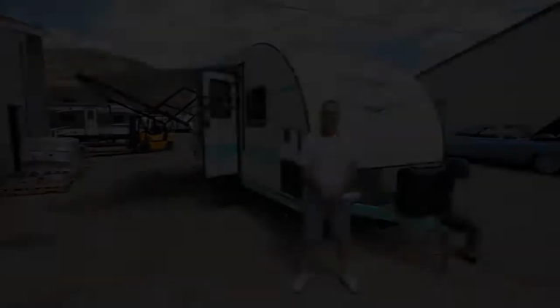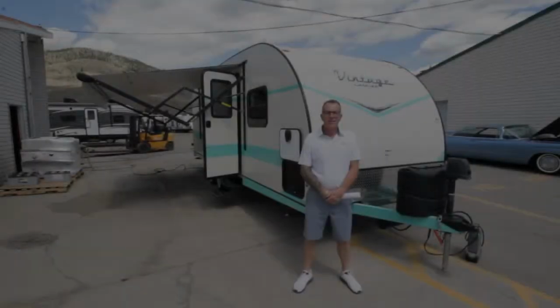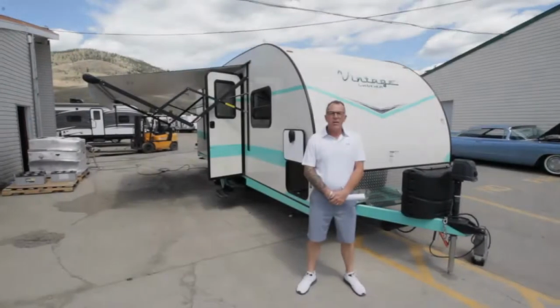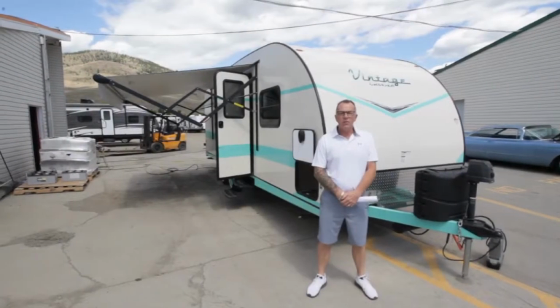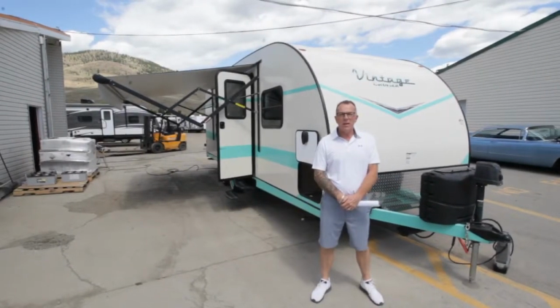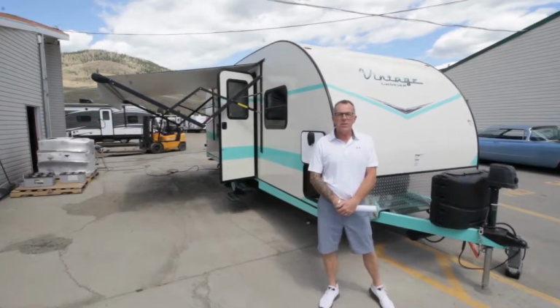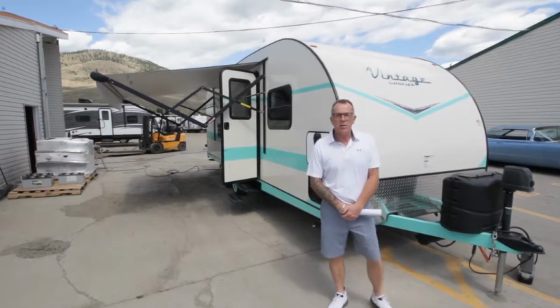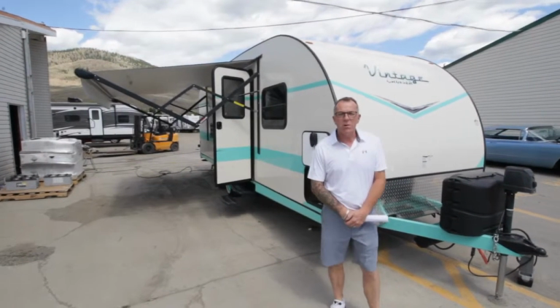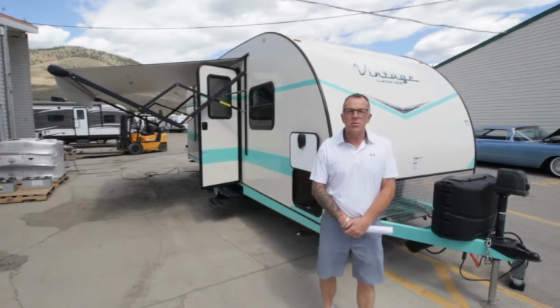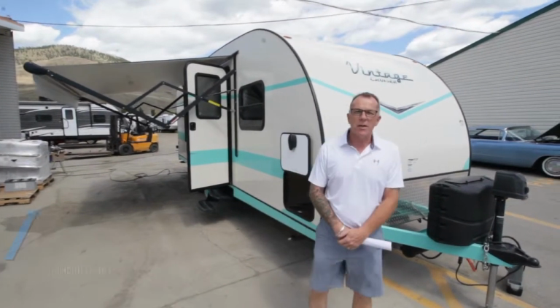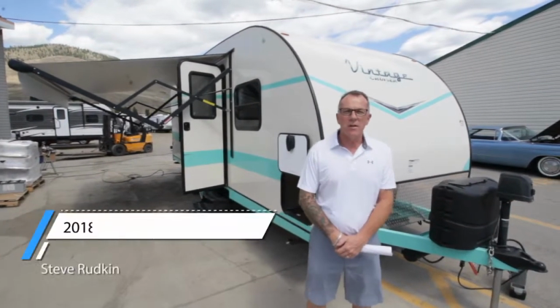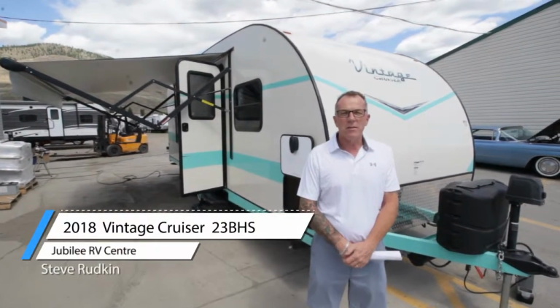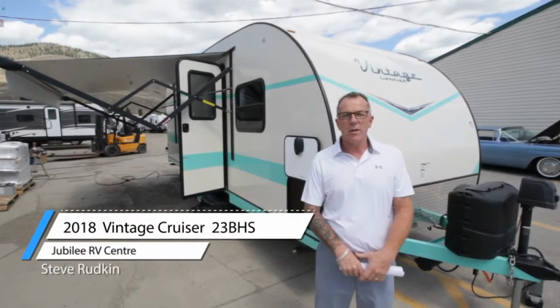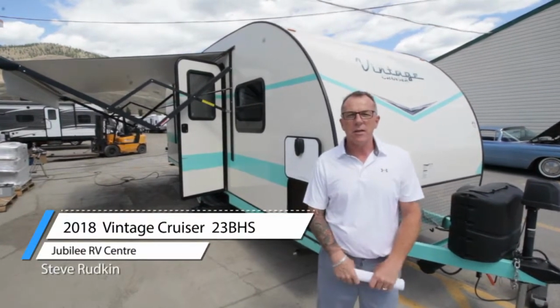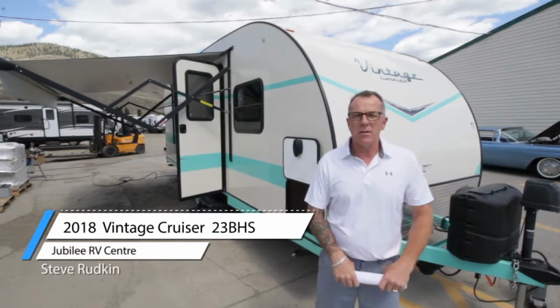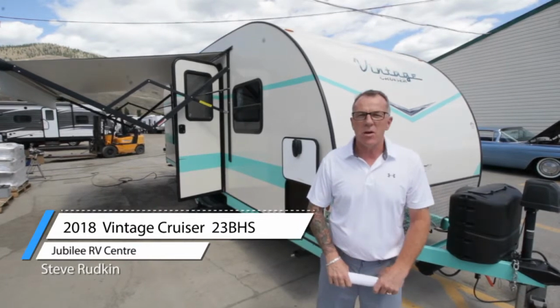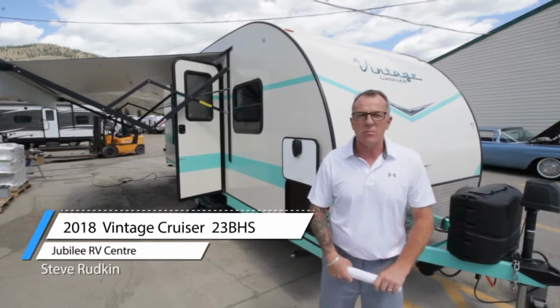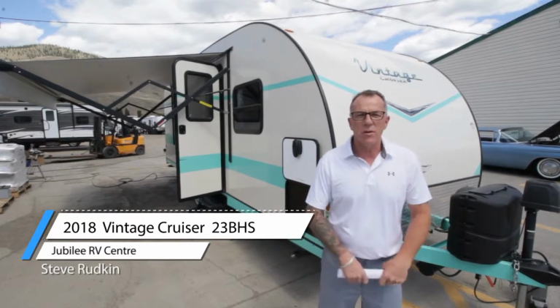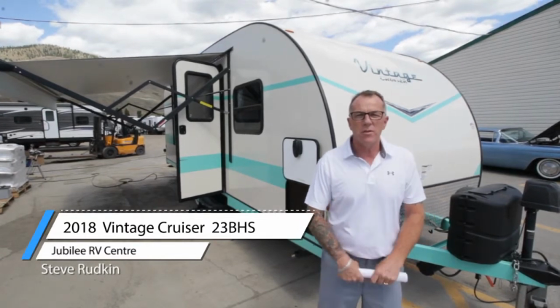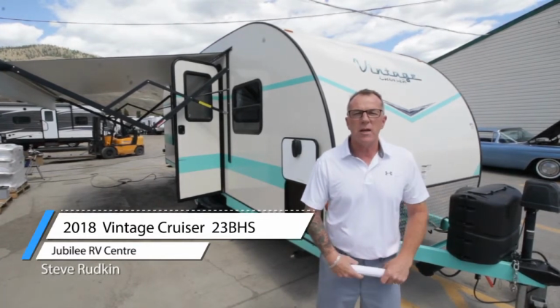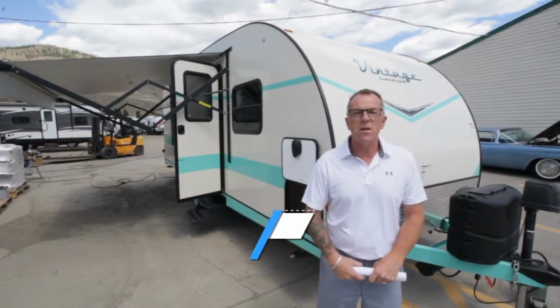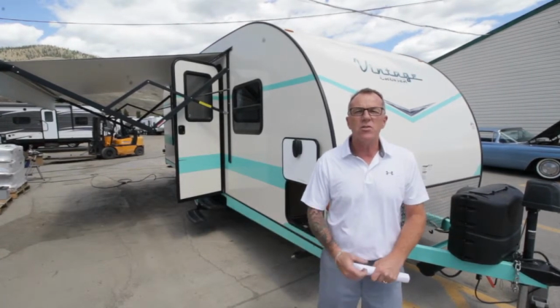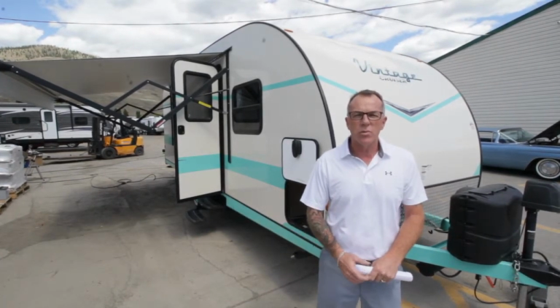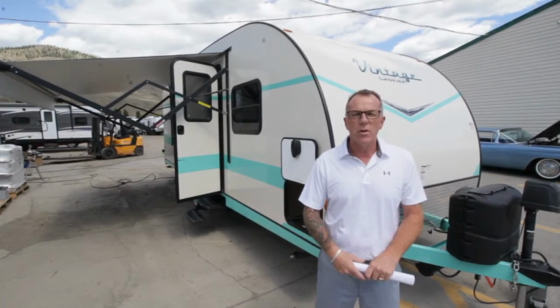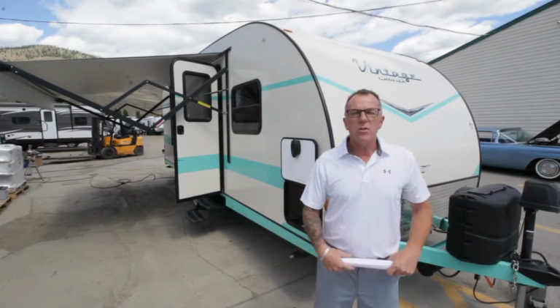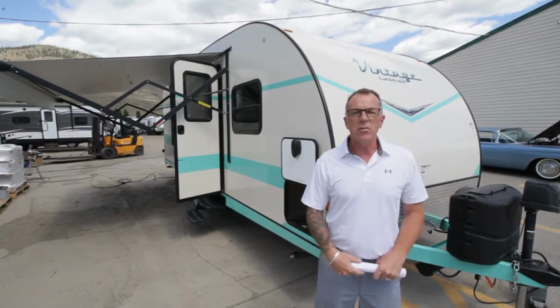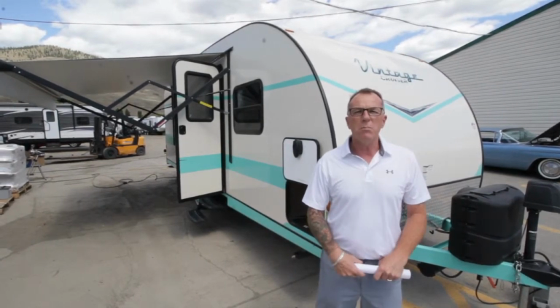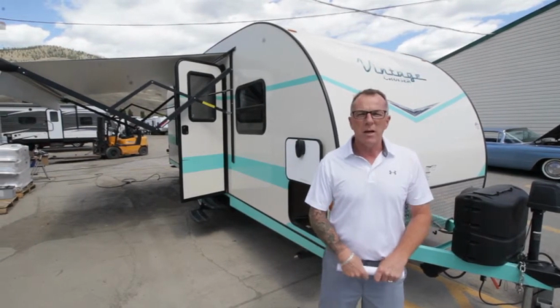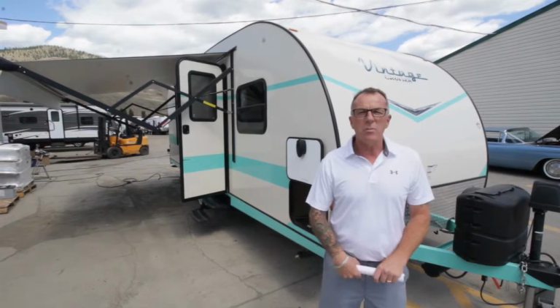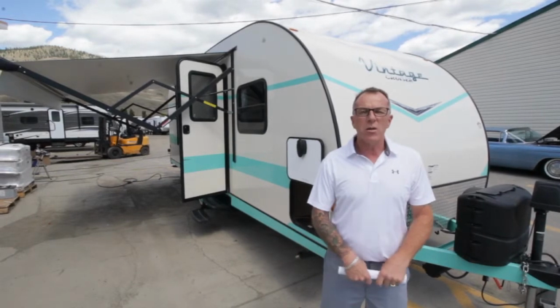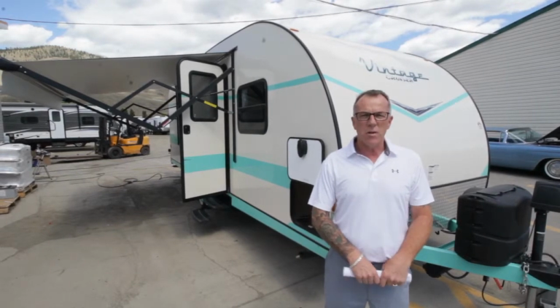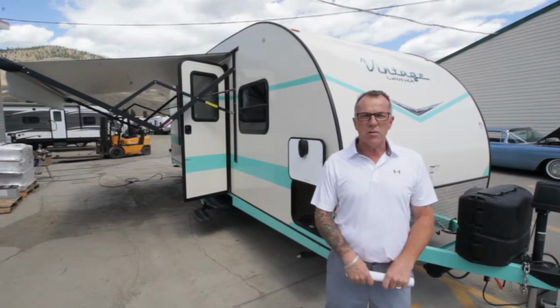Hello everybody, I'm Steve Rudkin, welcome to Jubilee RV. Today we're going to take a look at this awesome trailer — this is a Vintage Cruiser 23 bunkhouse by Gulfstream Industries.